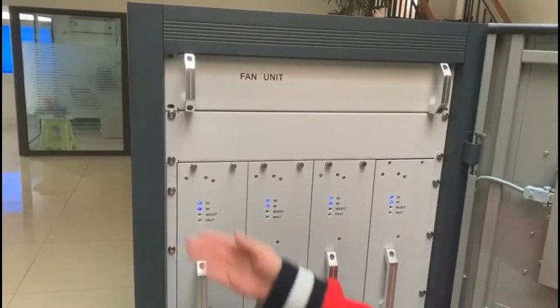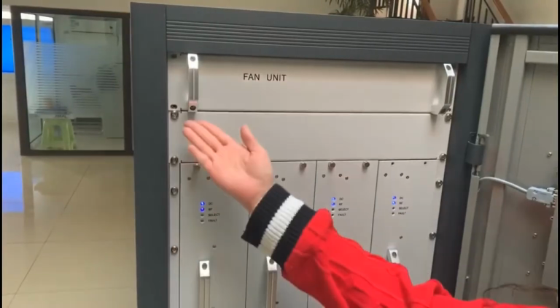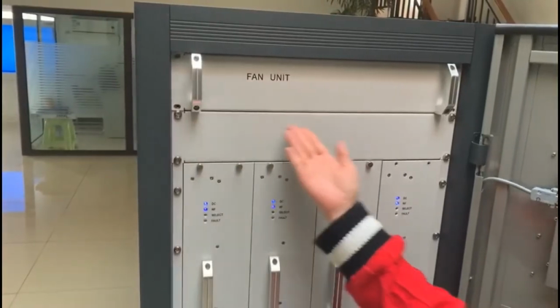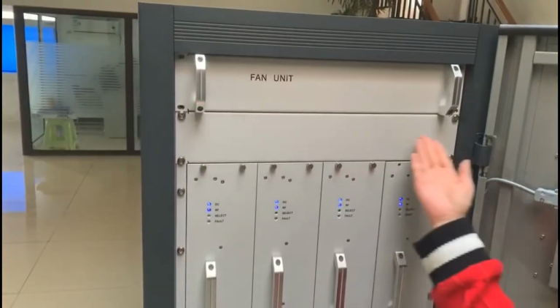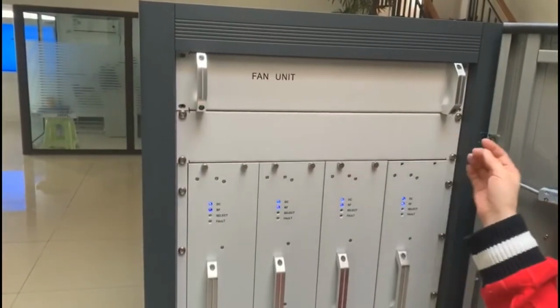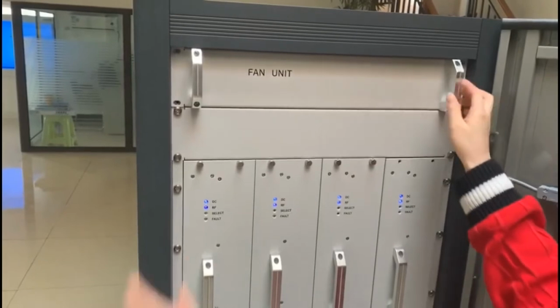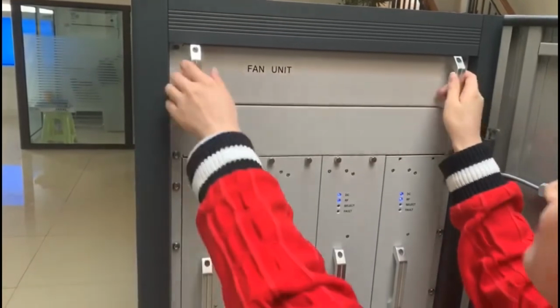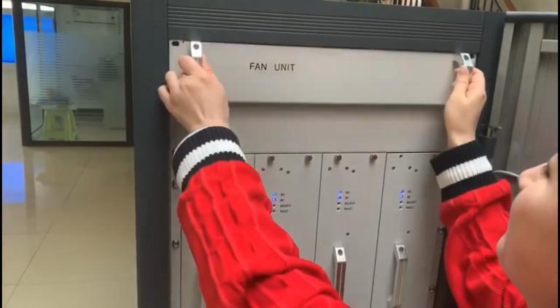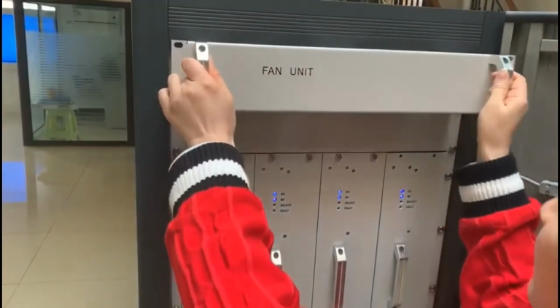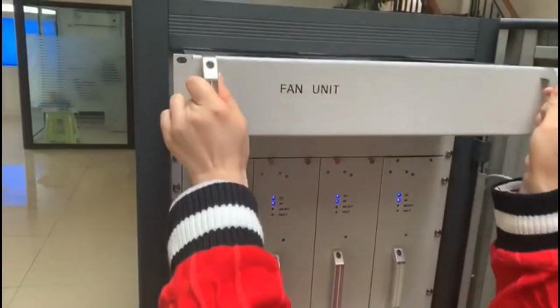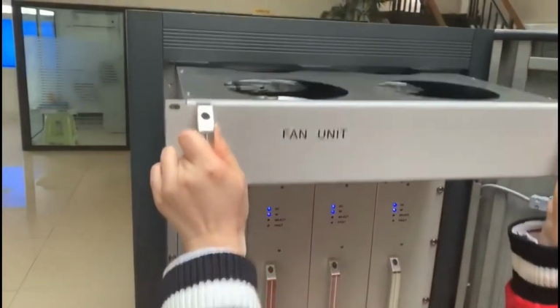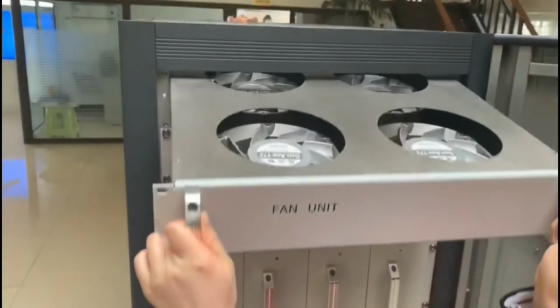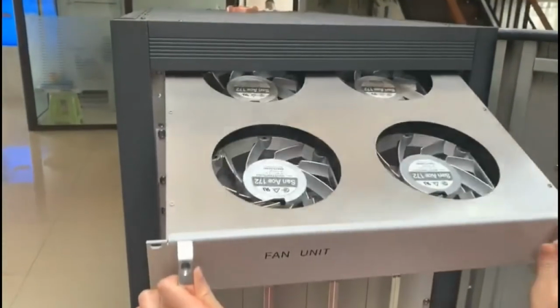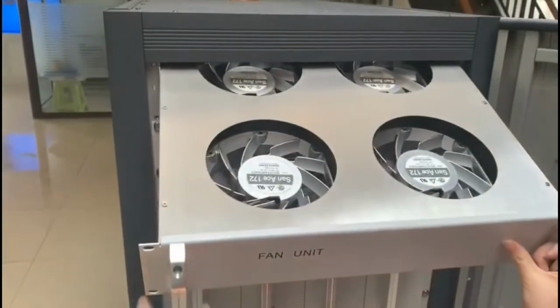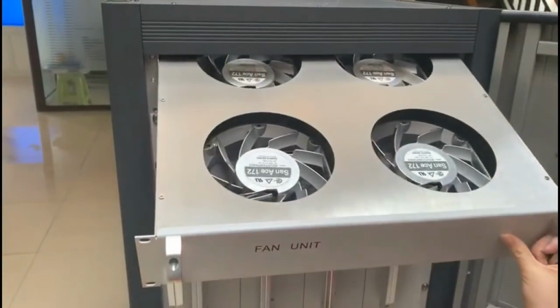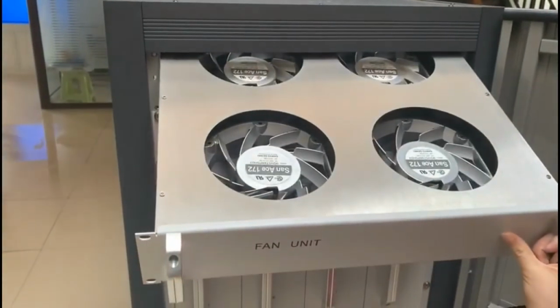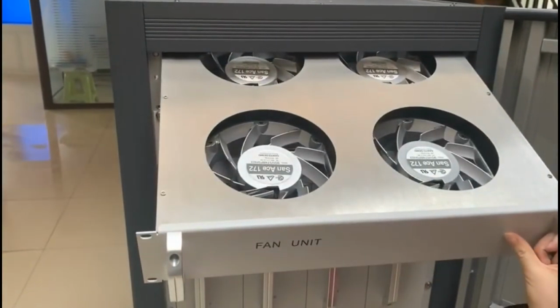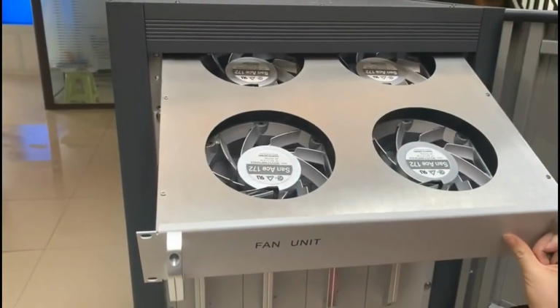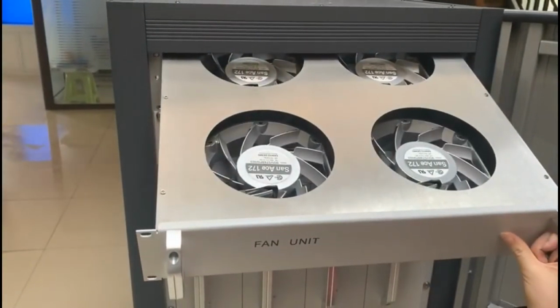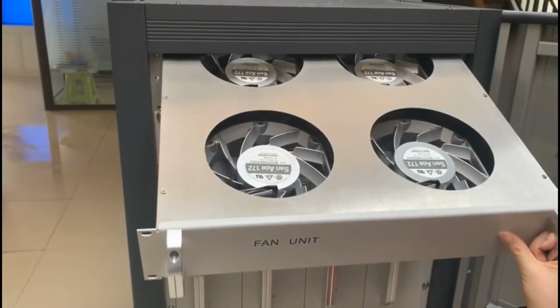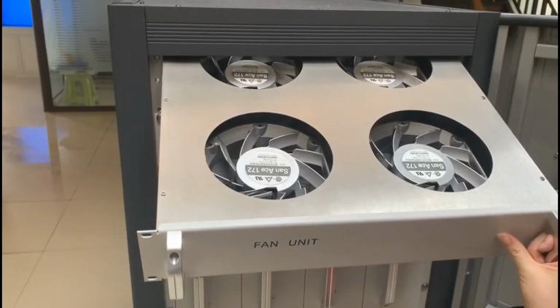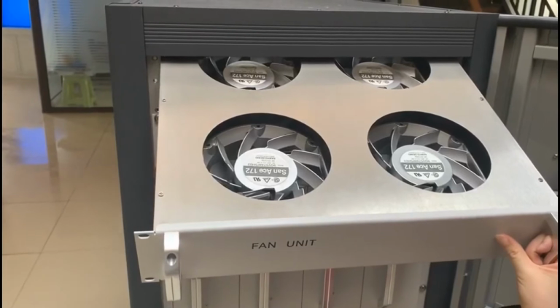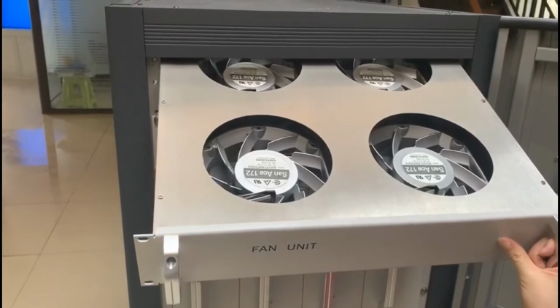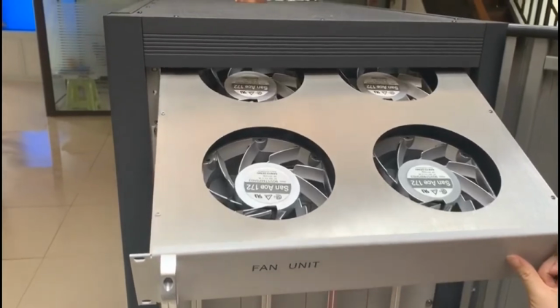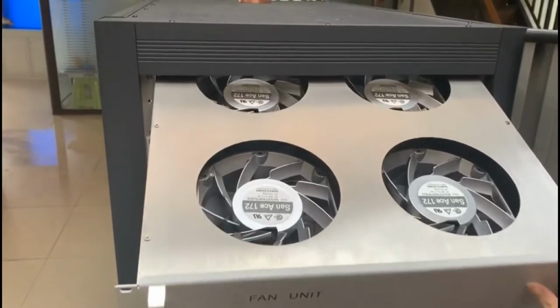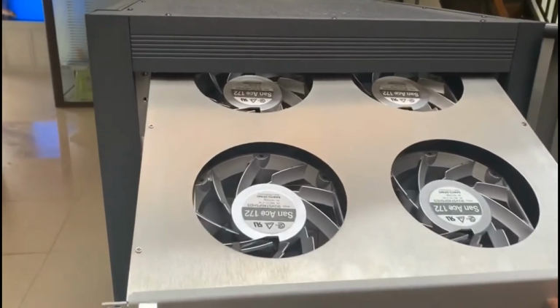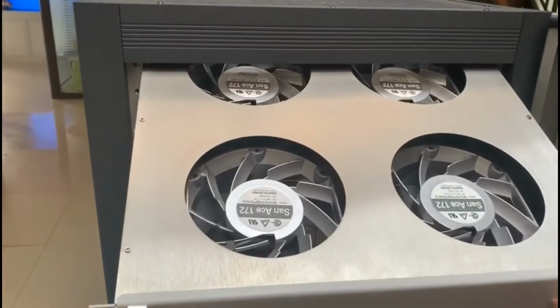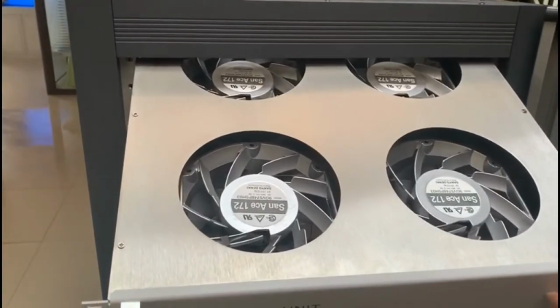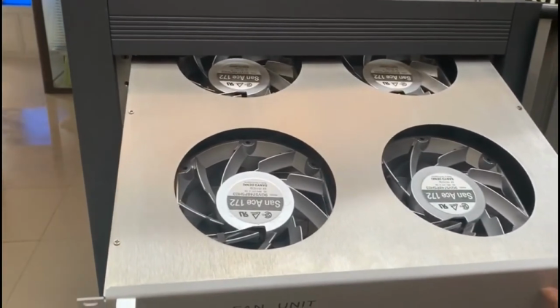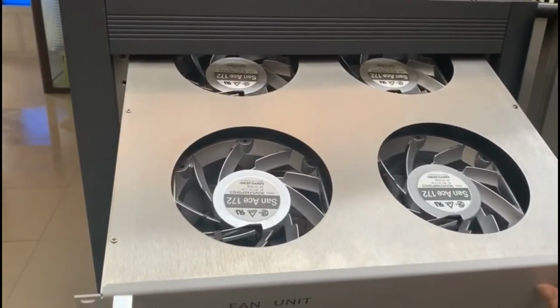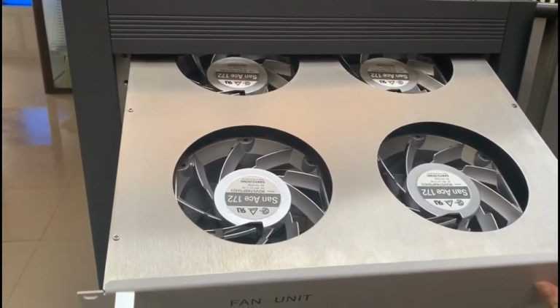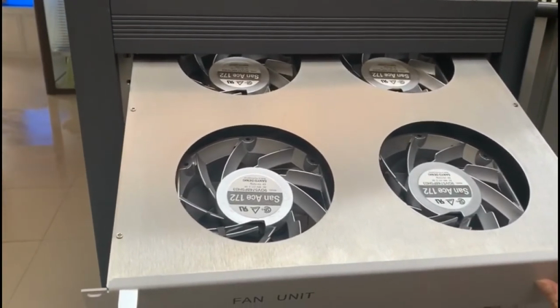The fans — four sets of DC fans. Large air volume, good heat dissipation, and easy to replace.